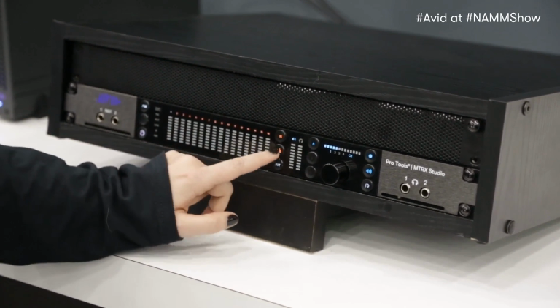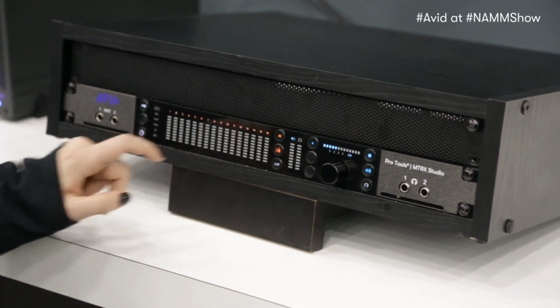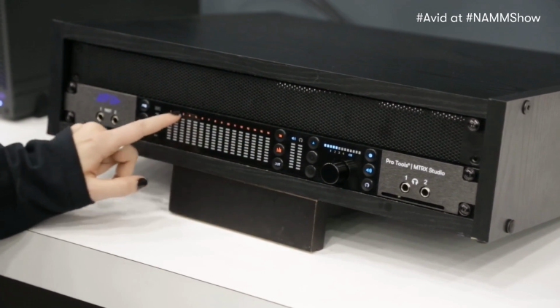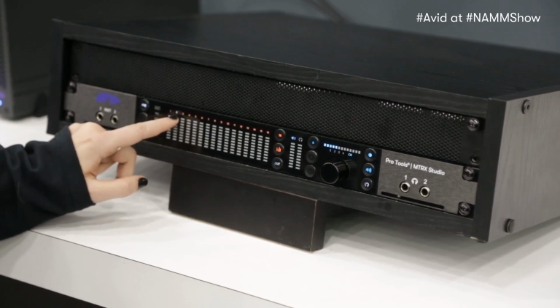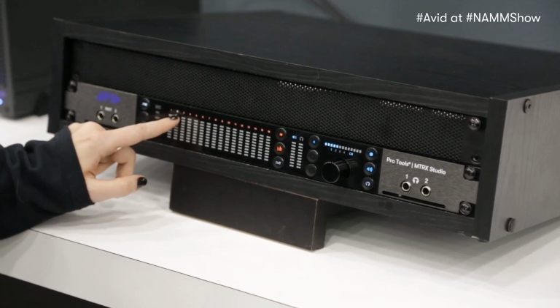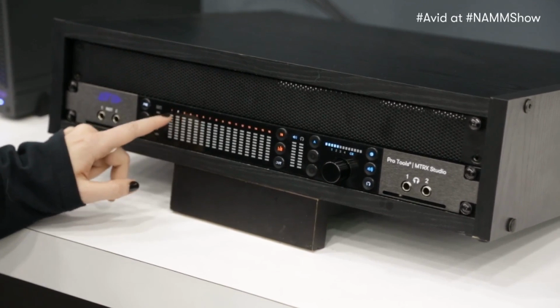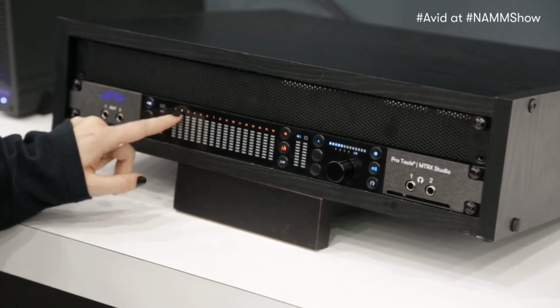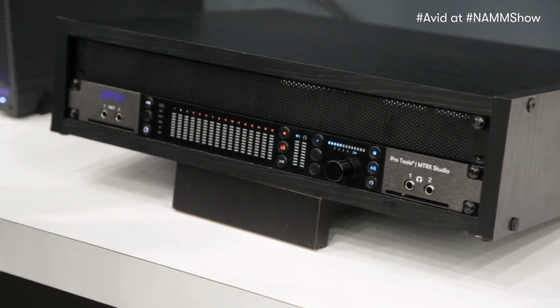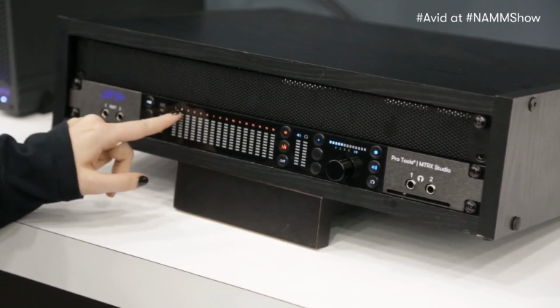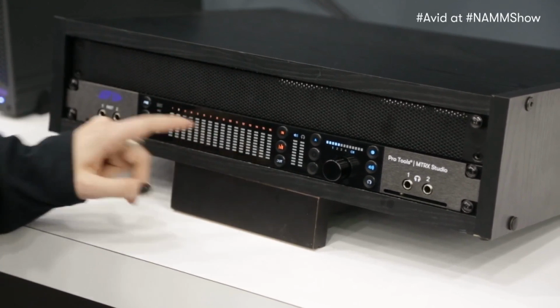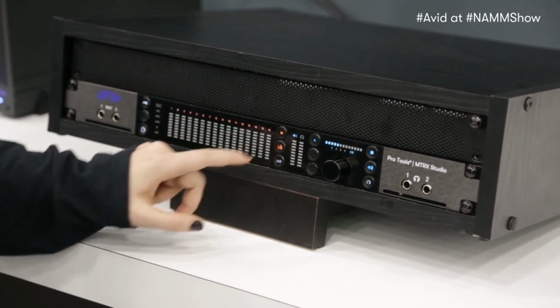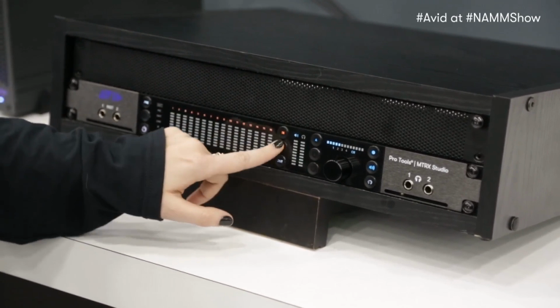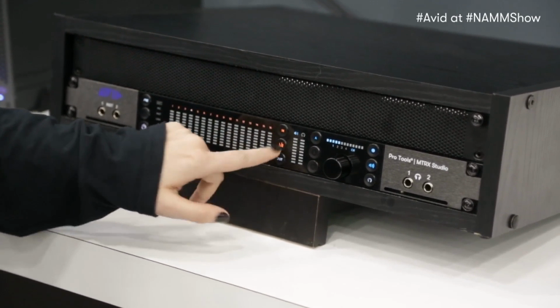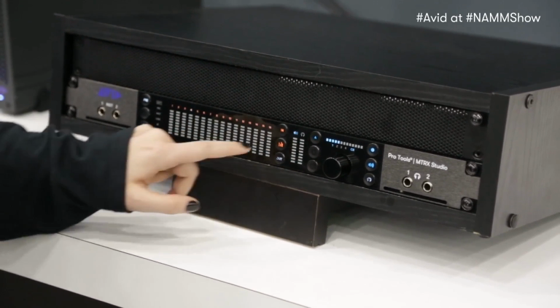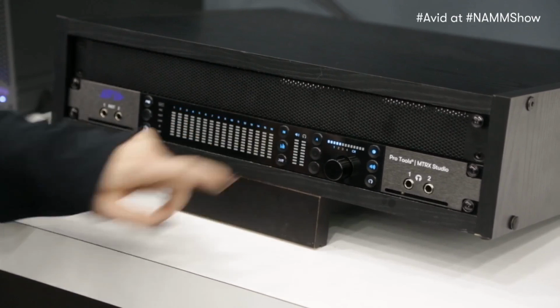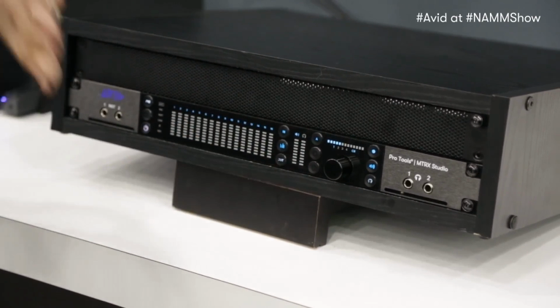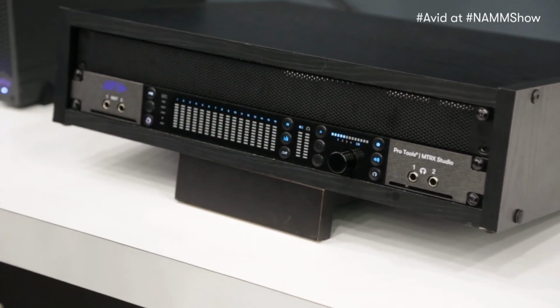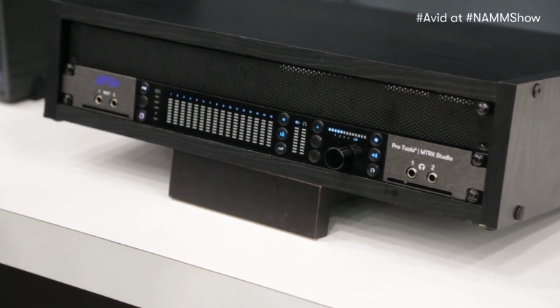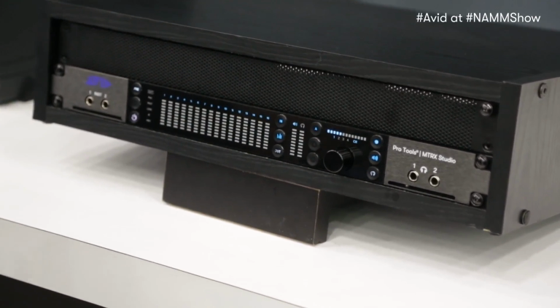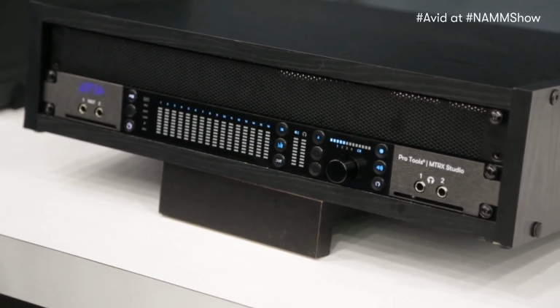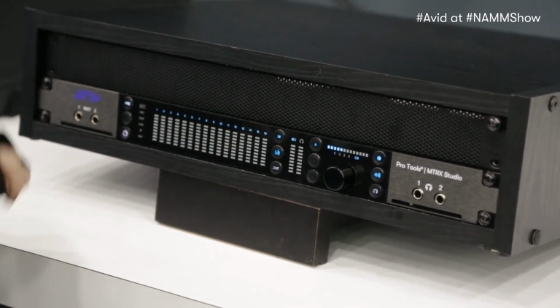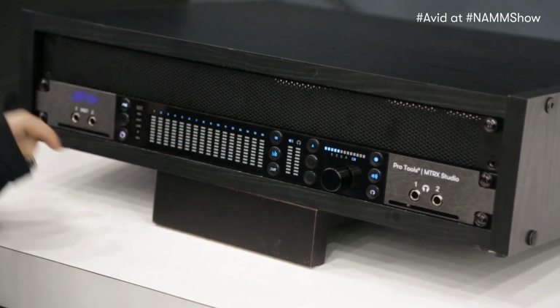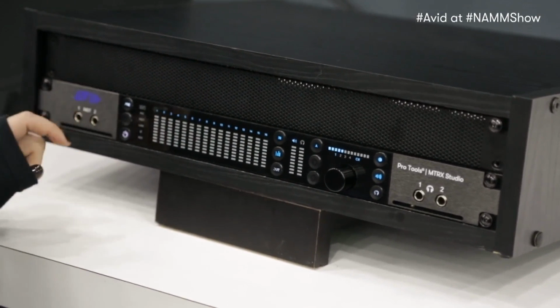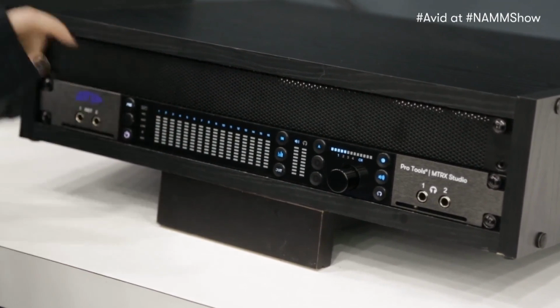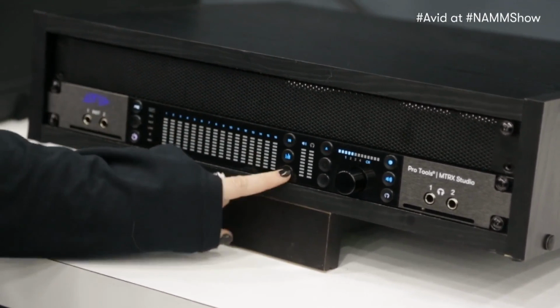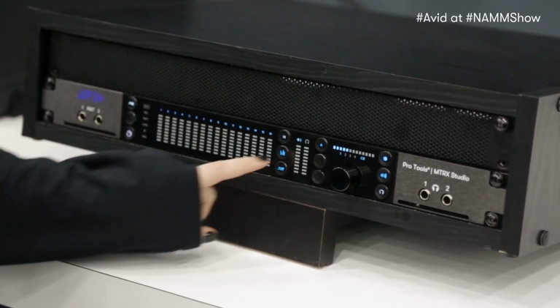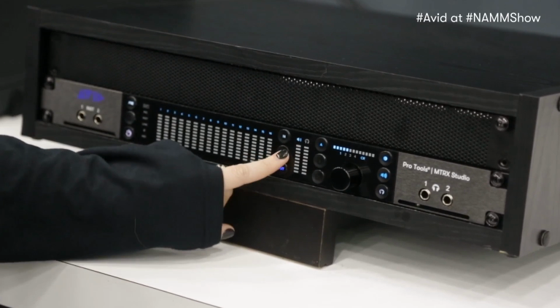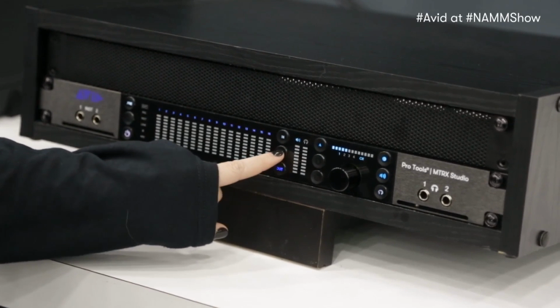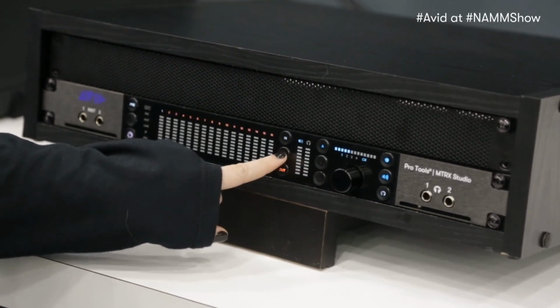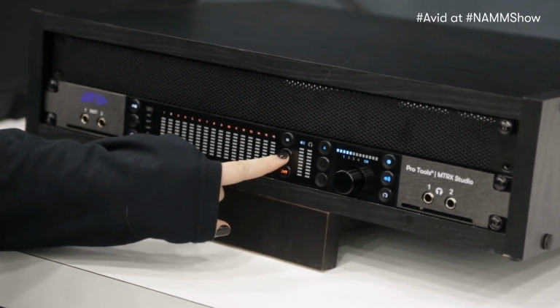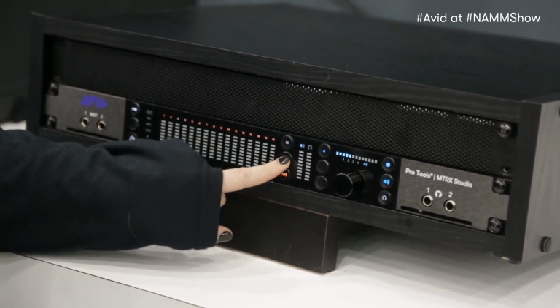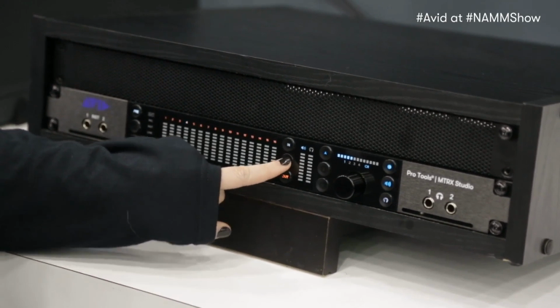If I go to channel two, you'll see that I'm now on channel 17, and so on and so forth. So I can get through all 64 channels of Dante on the front of the box. Same thing with my outs — the same color coding system is going to follow suit.